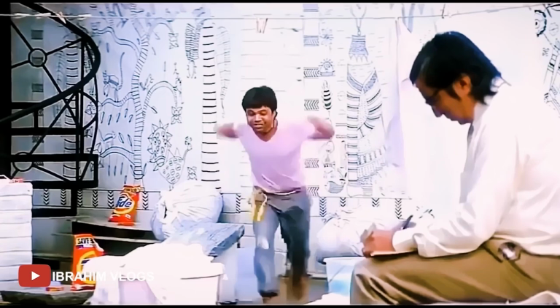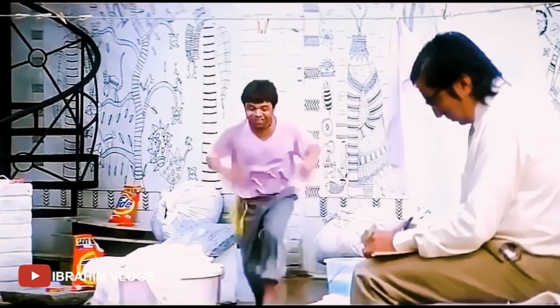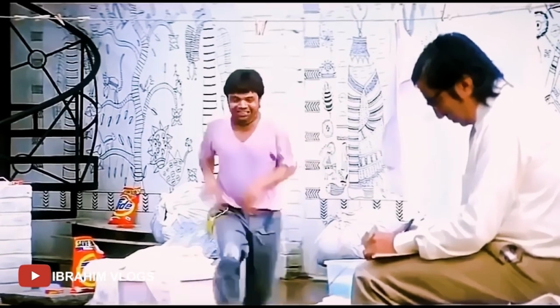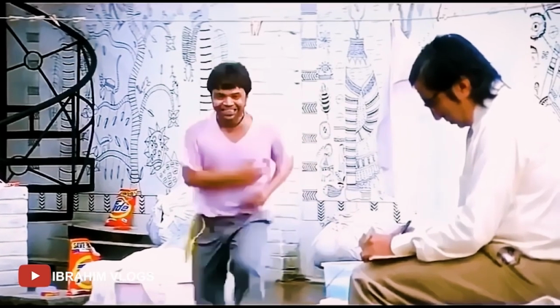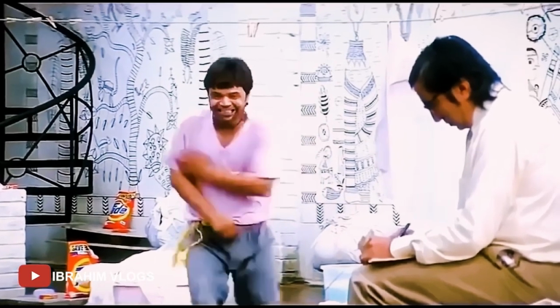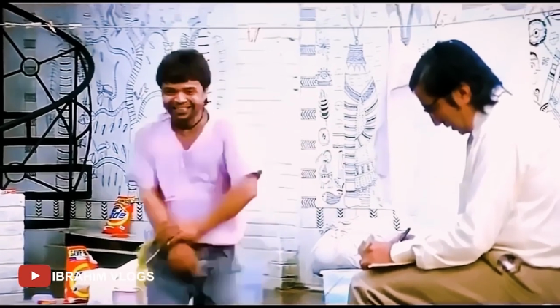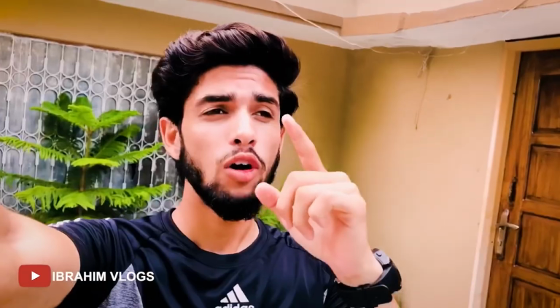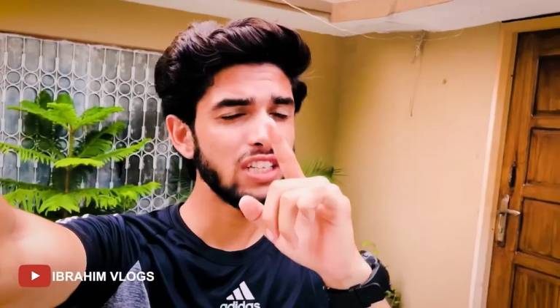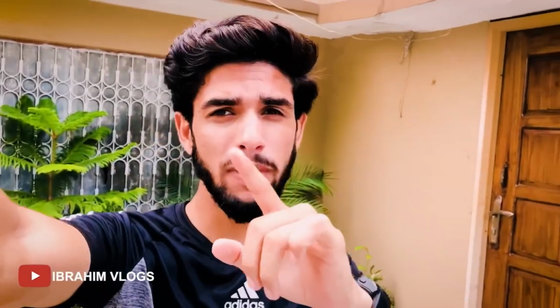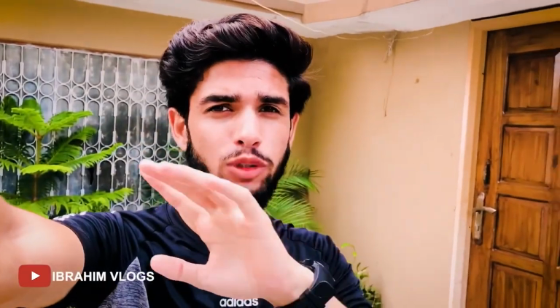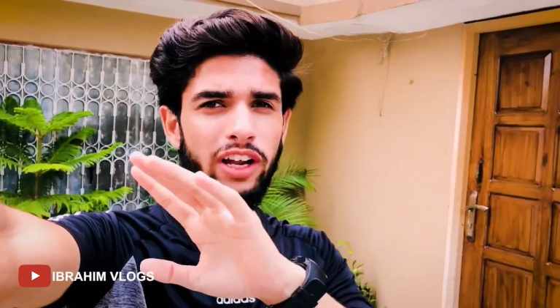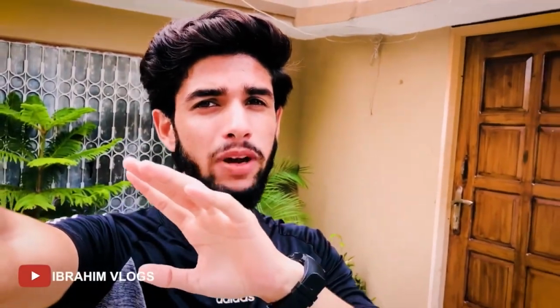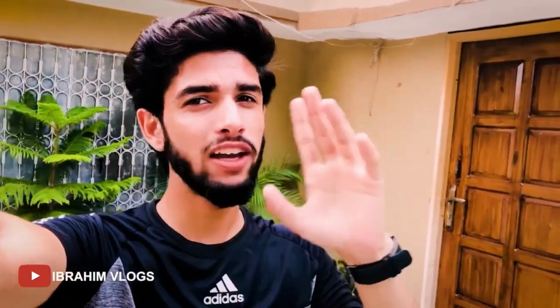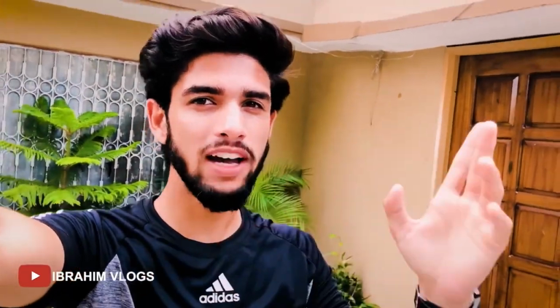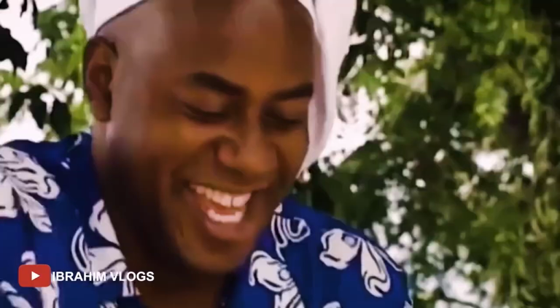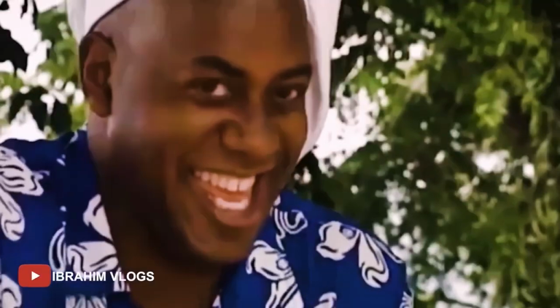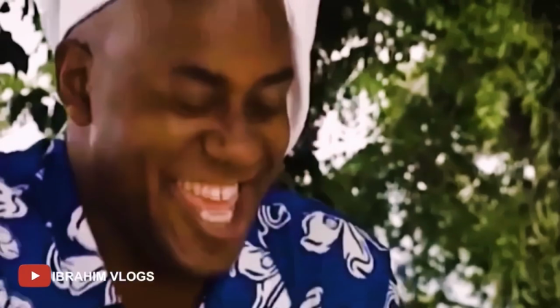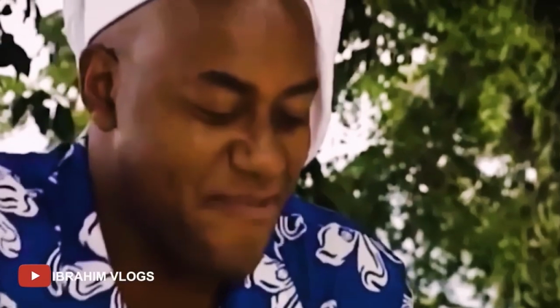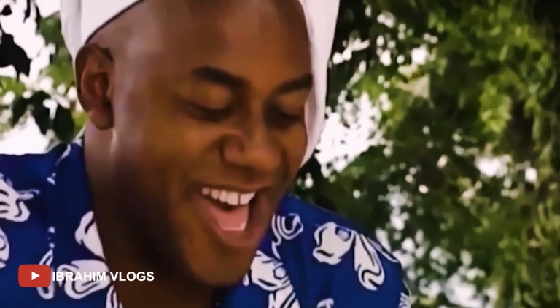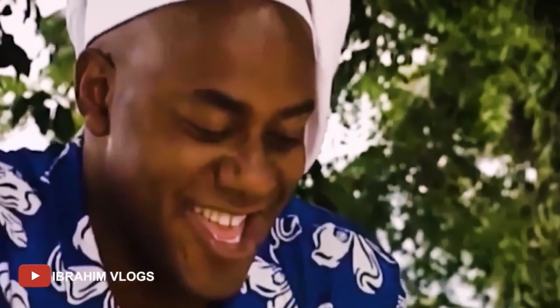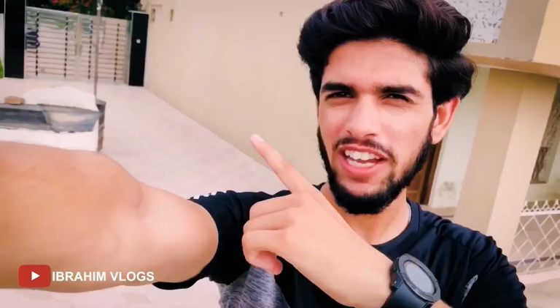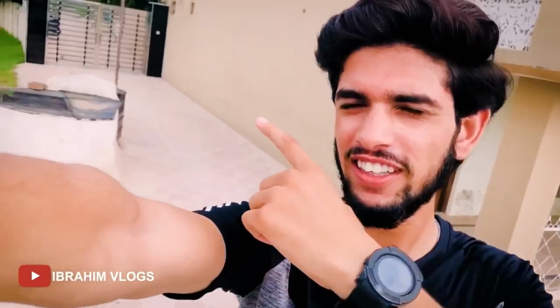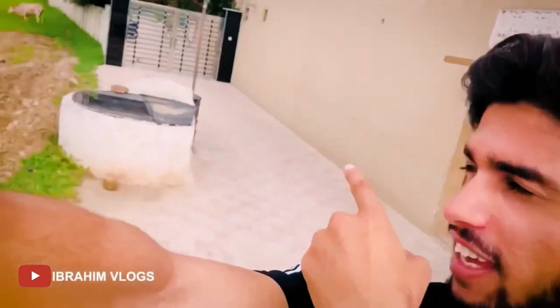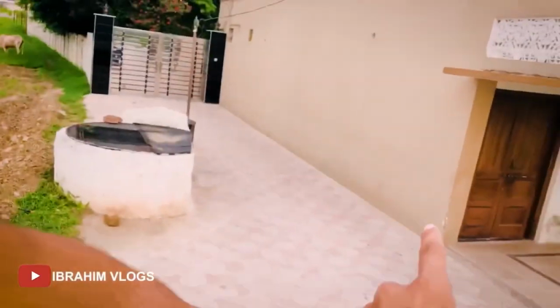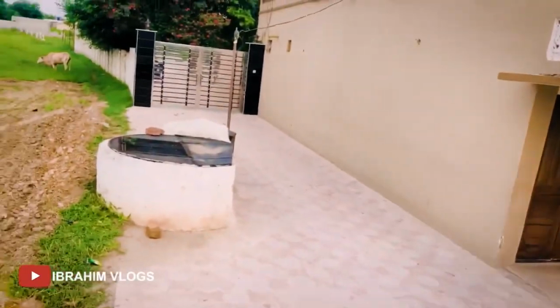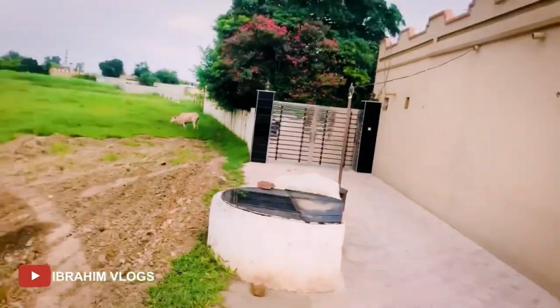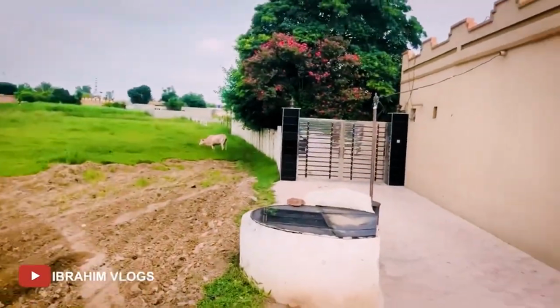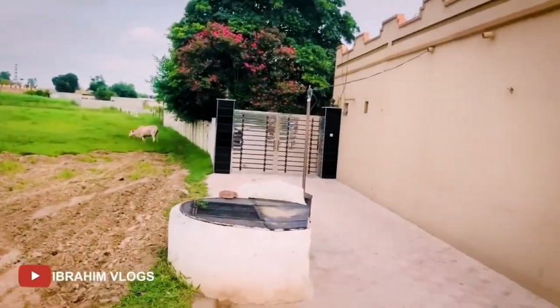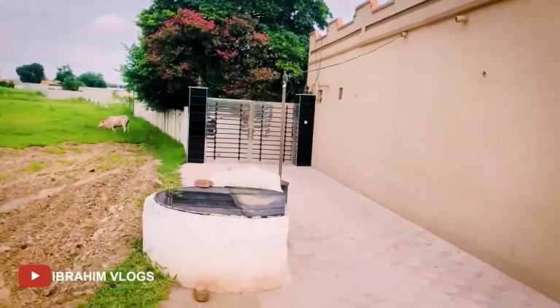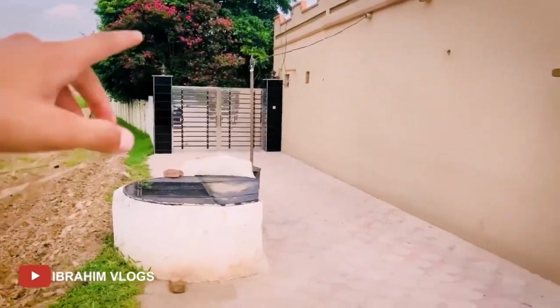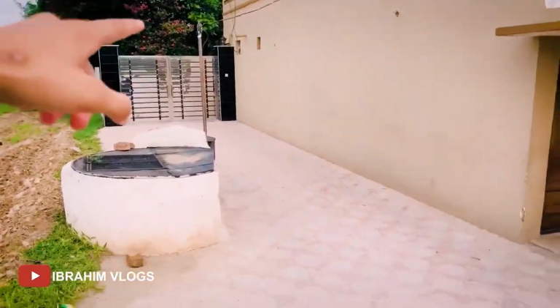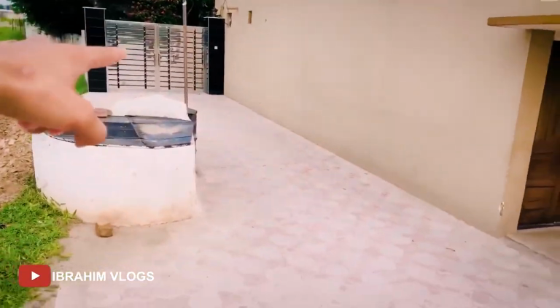I was thinking something different. Before we start from outside our house, you can see it is behind me. This is our main gate.